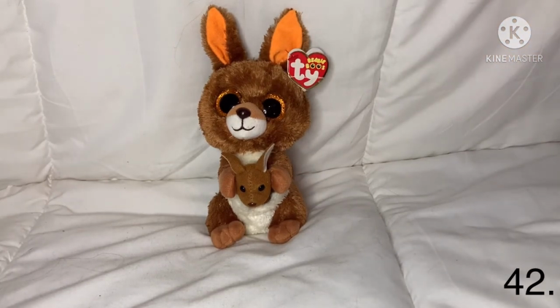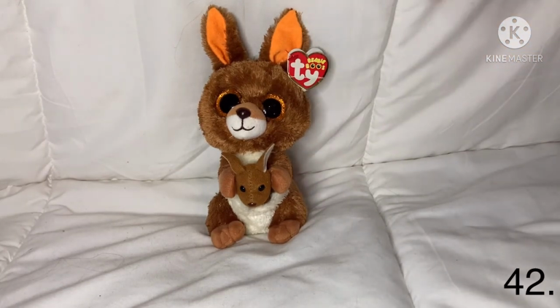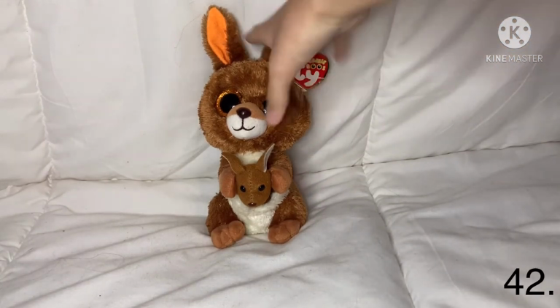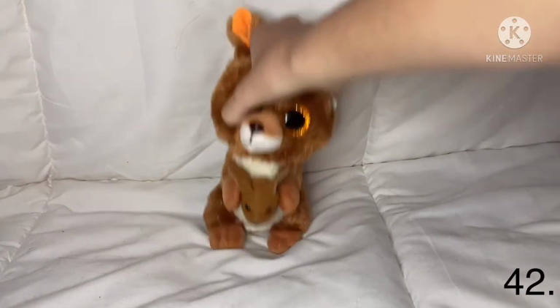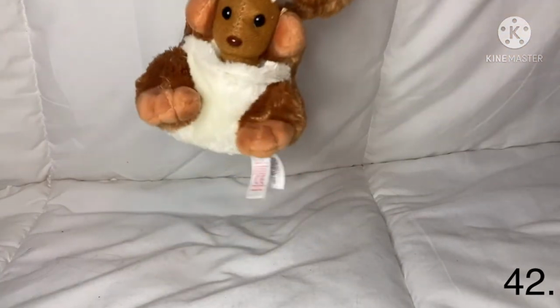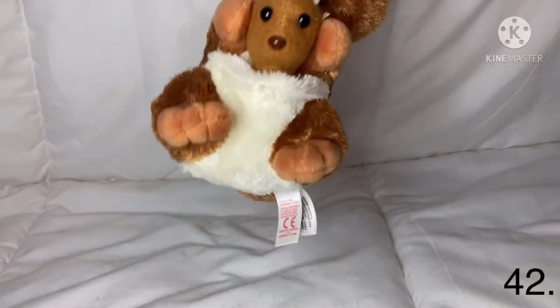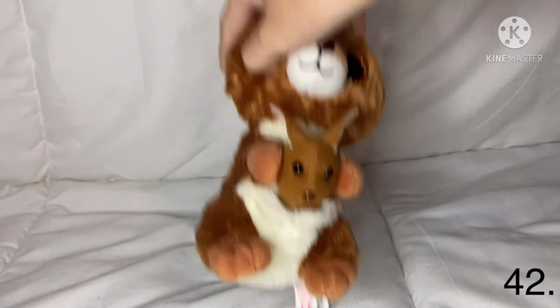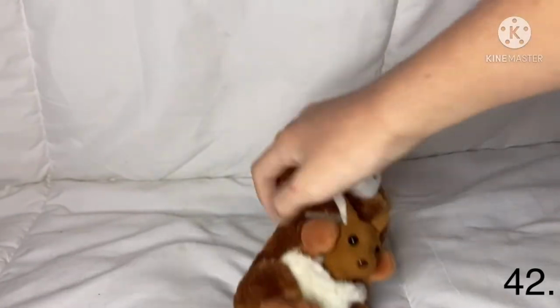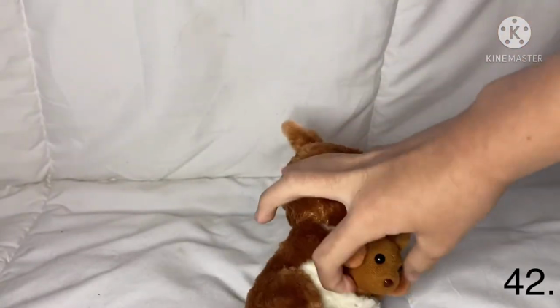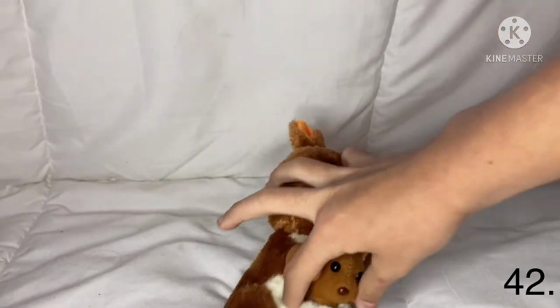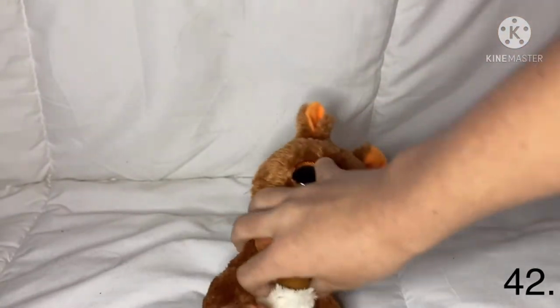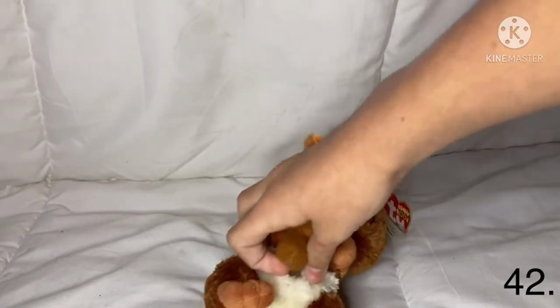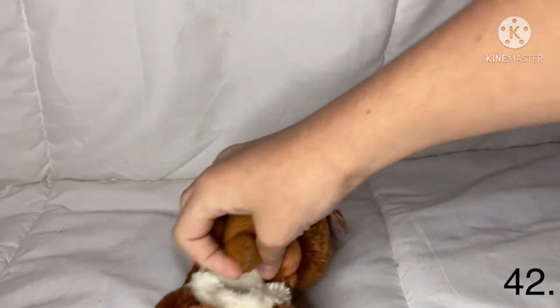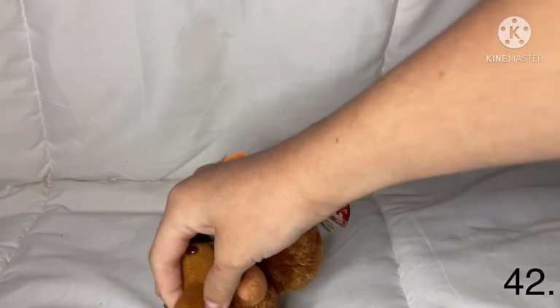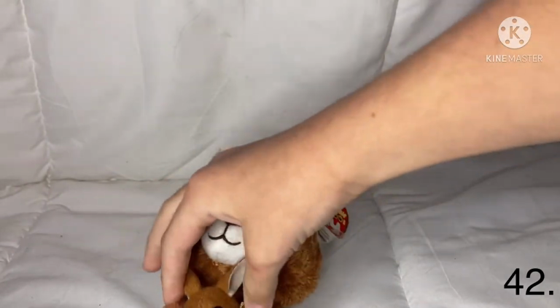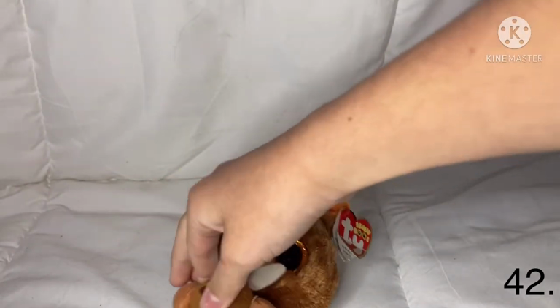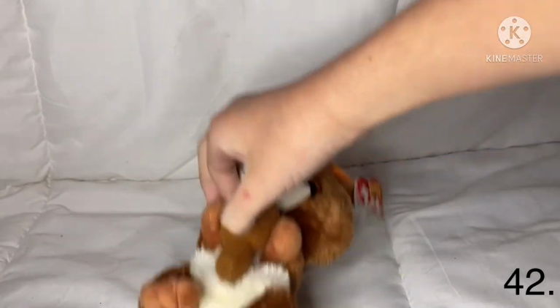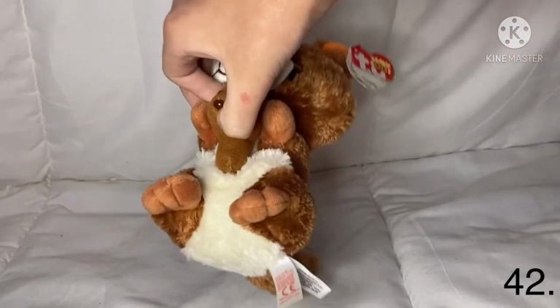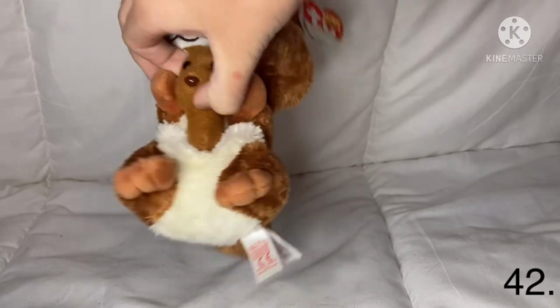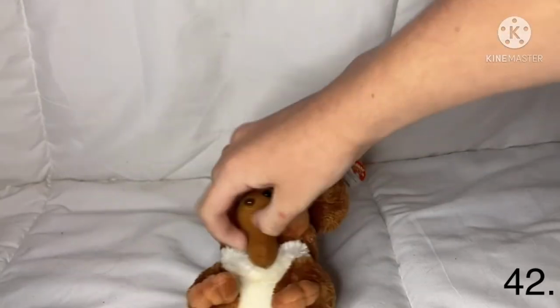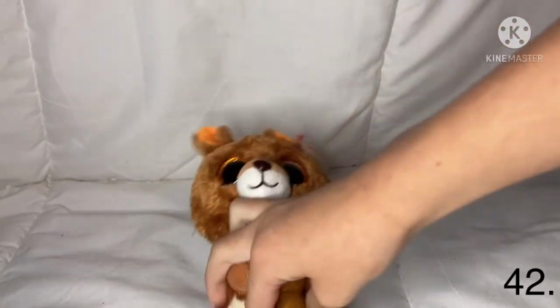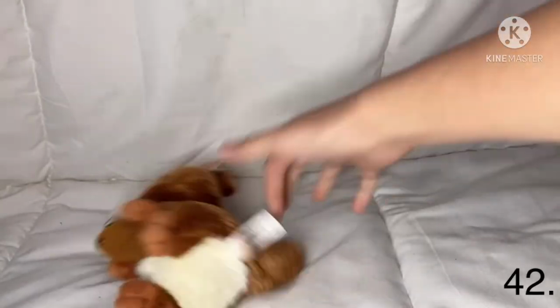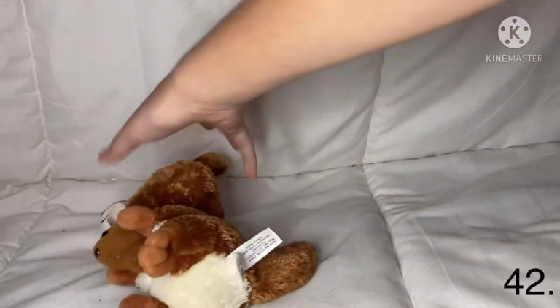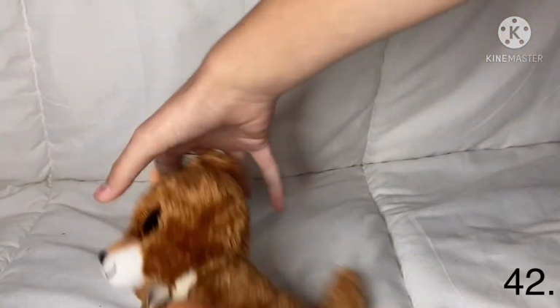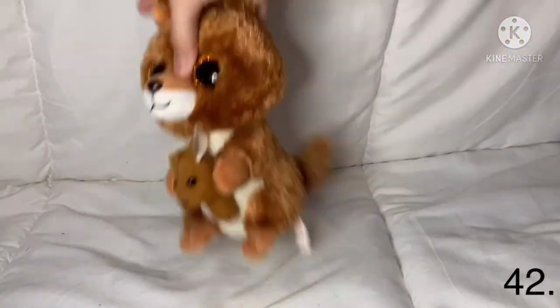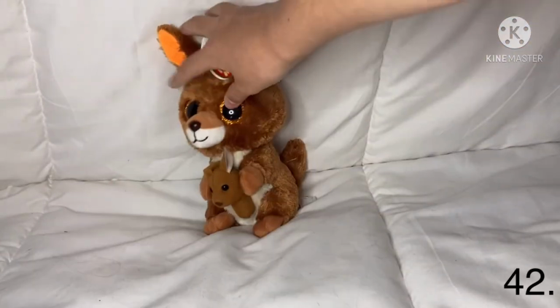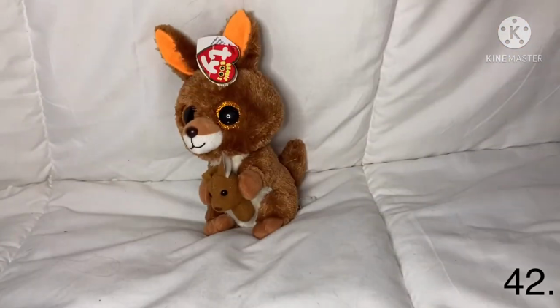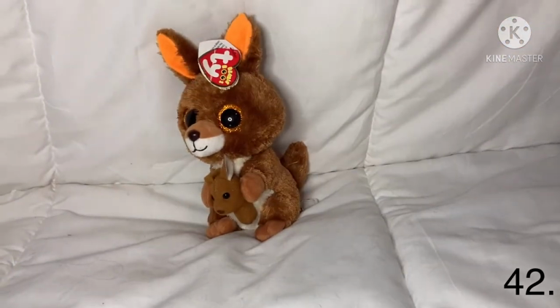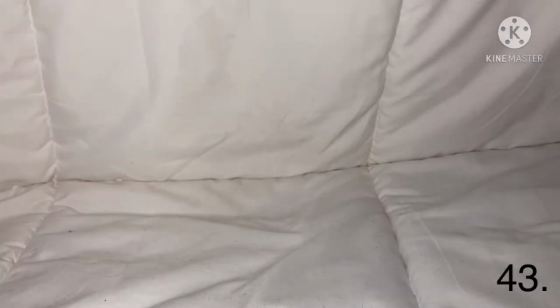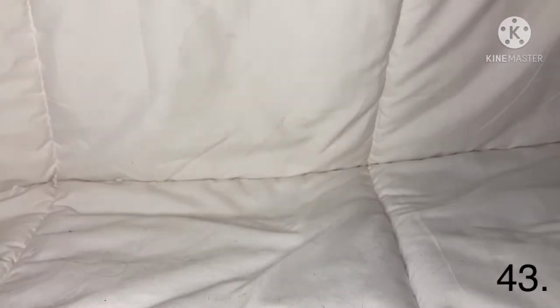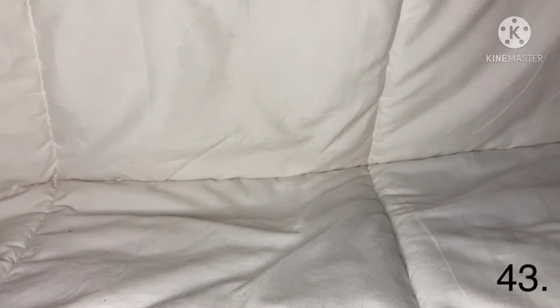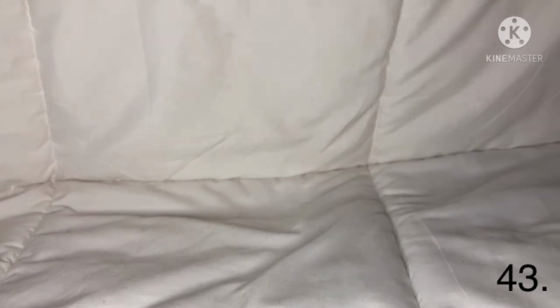I have a kangaroo and her name is Kipple. She has a little baby kangaroo in a little pouch, but the baby always comes out. It's just a little body with a little pouch. Her name is Kipple.